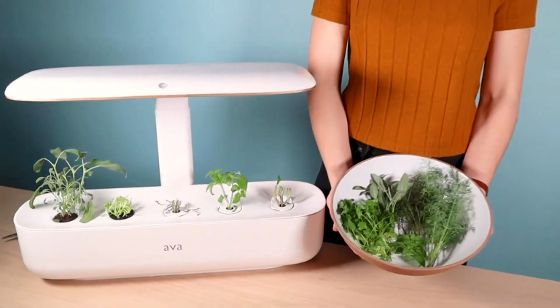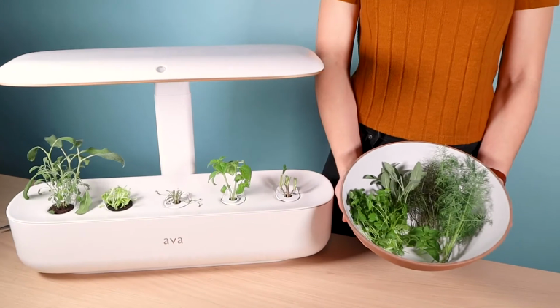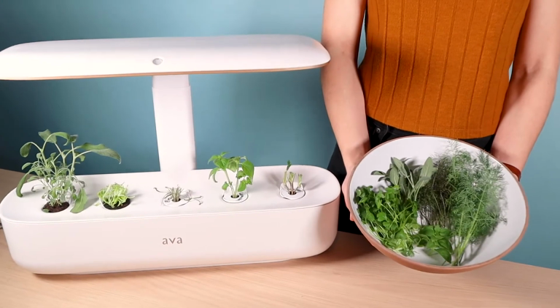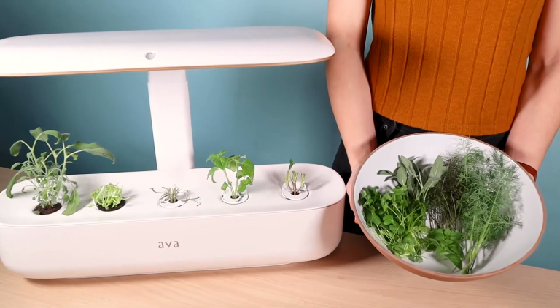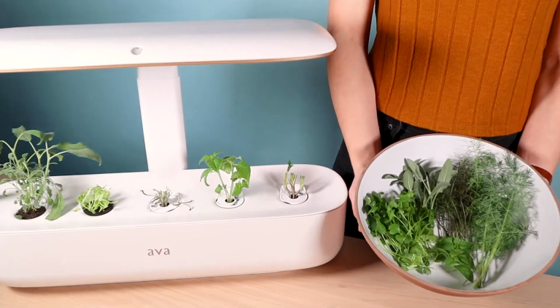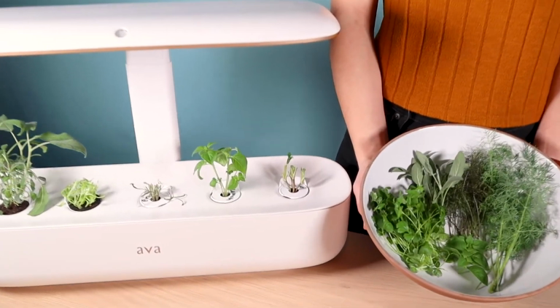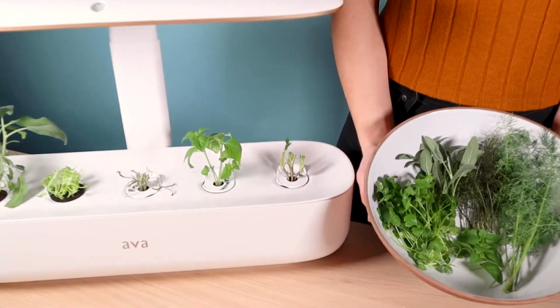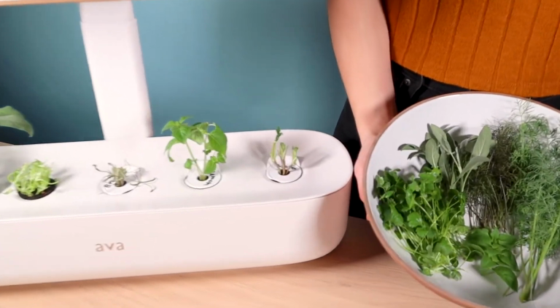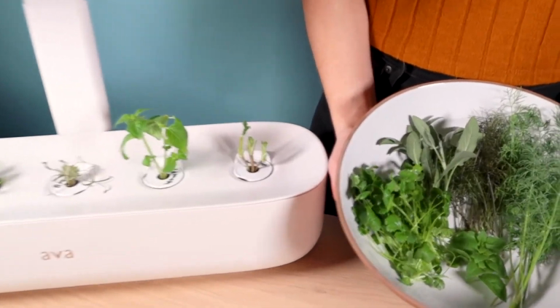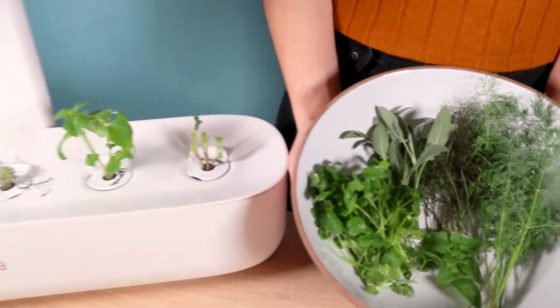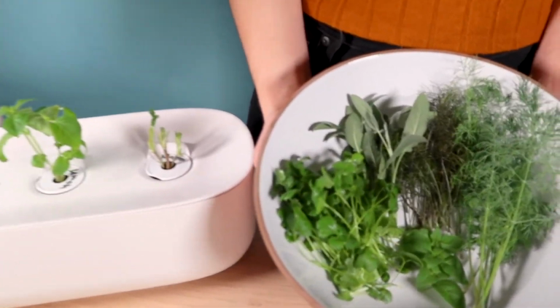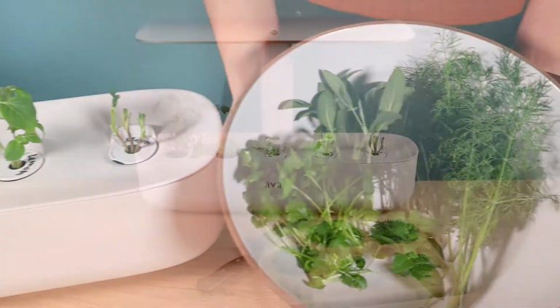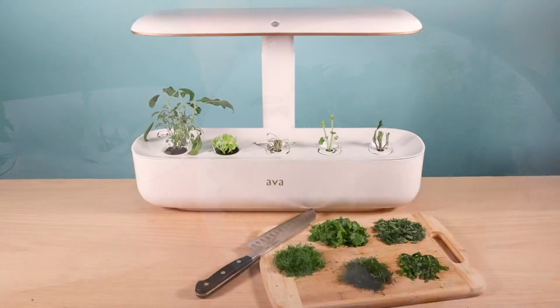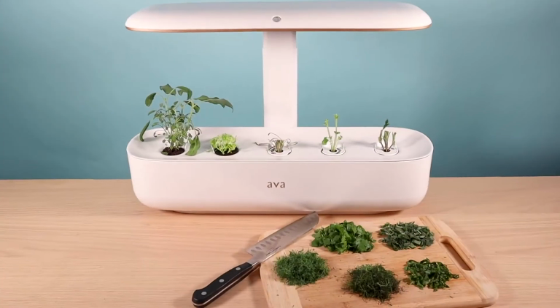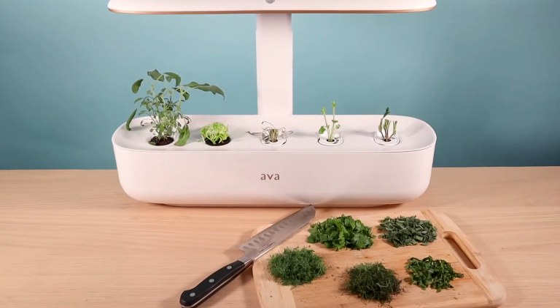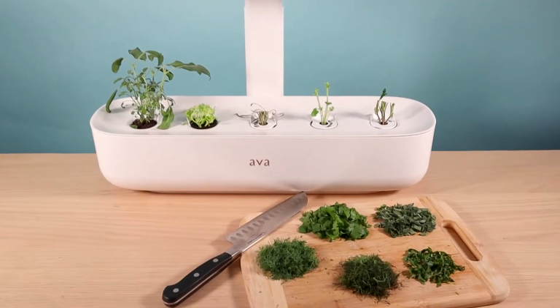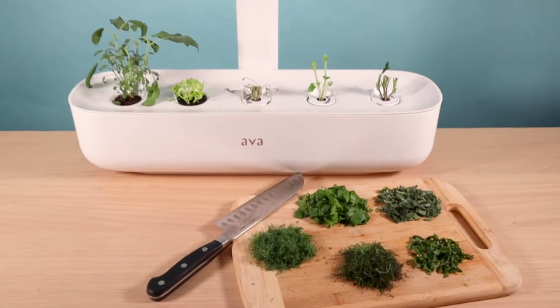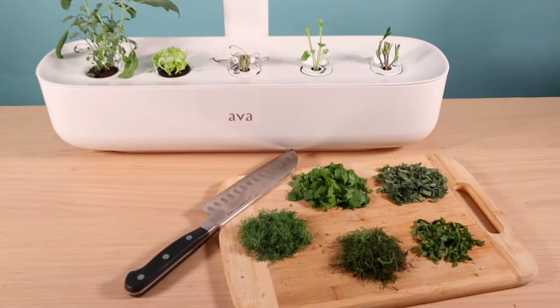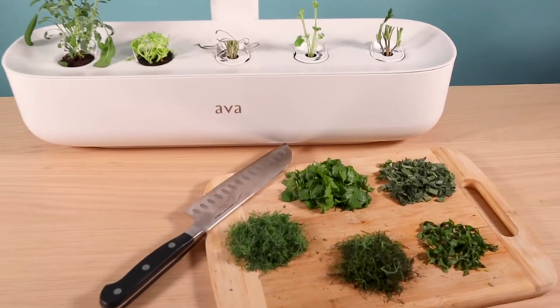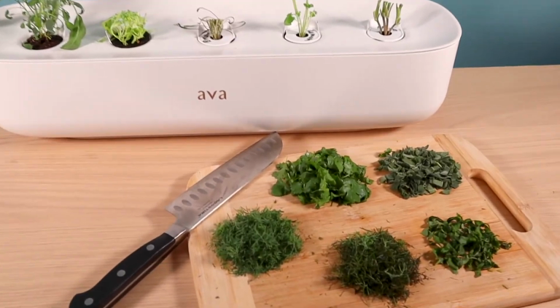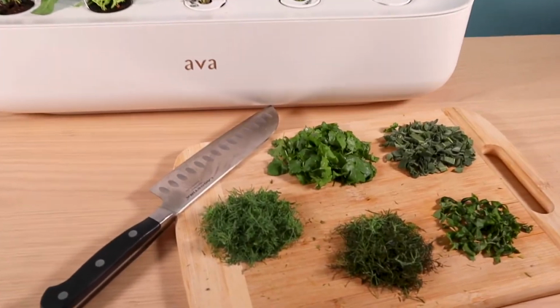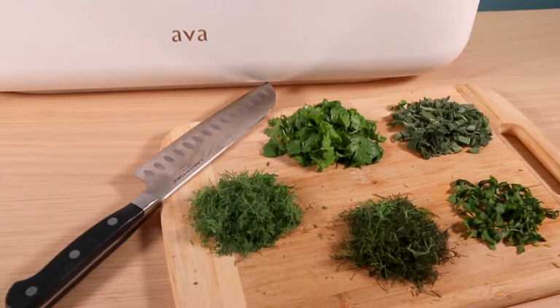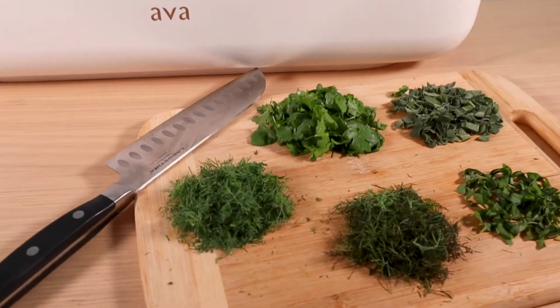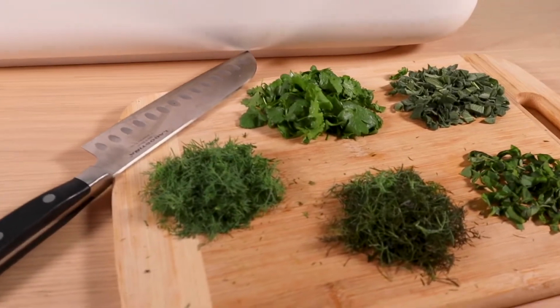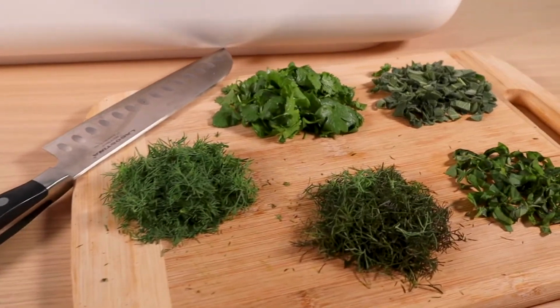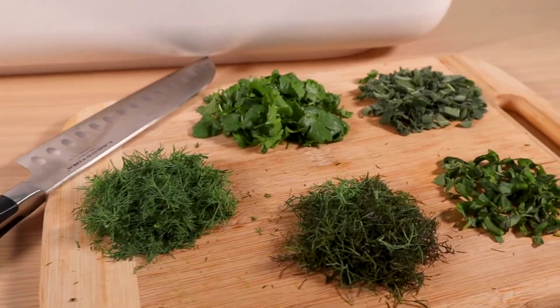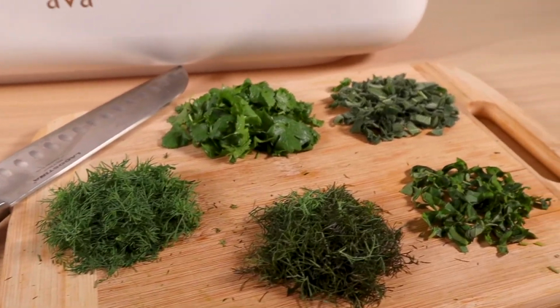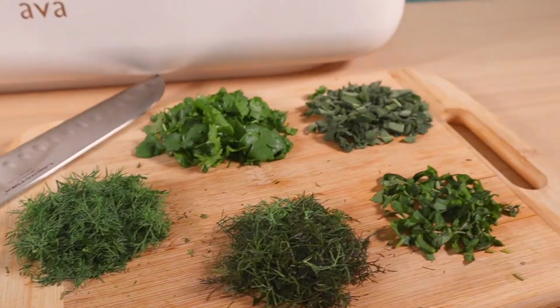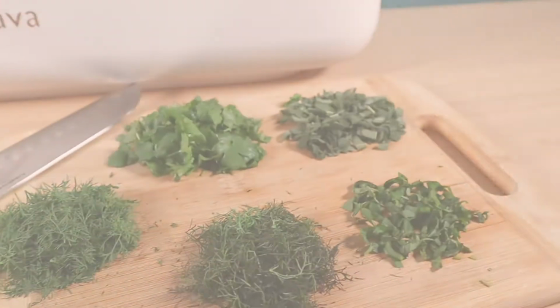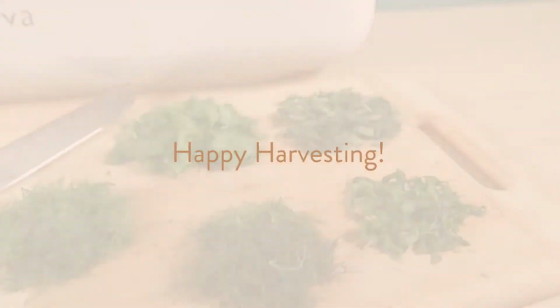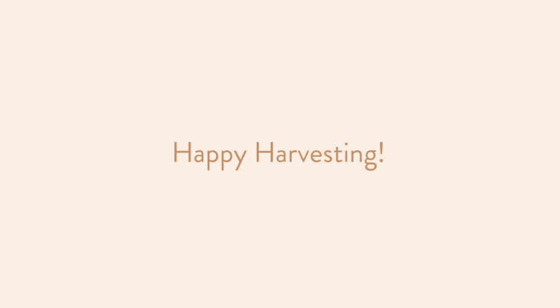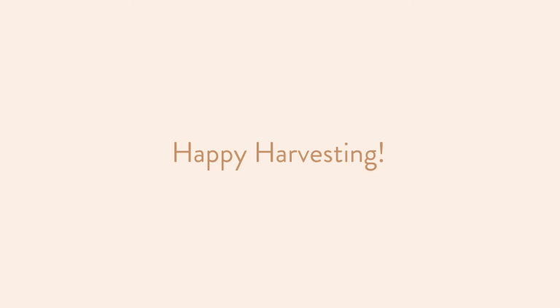If you find yellowing leaves, drying sprigs, or flowers growing, remove them as soon as possible, as this growth is using energy and taking away nutrients from the healthy growth of your plants. Happy harvesting!